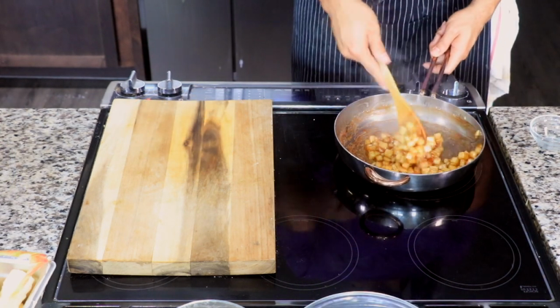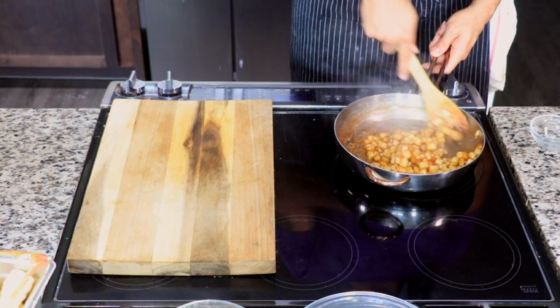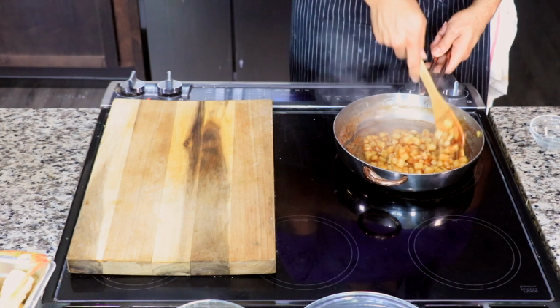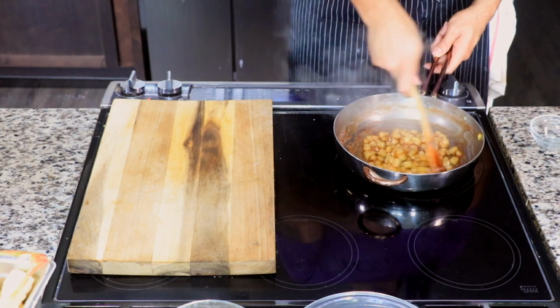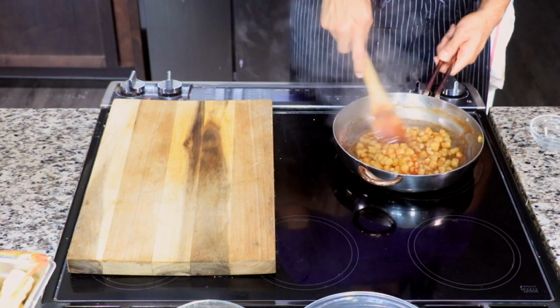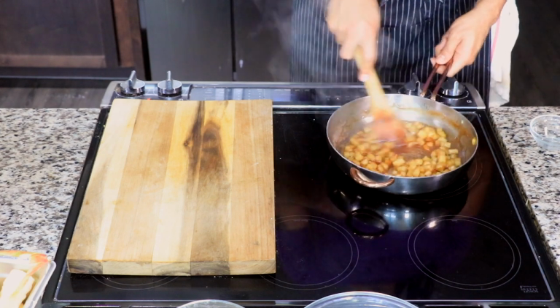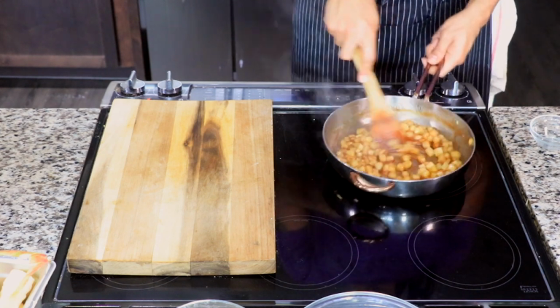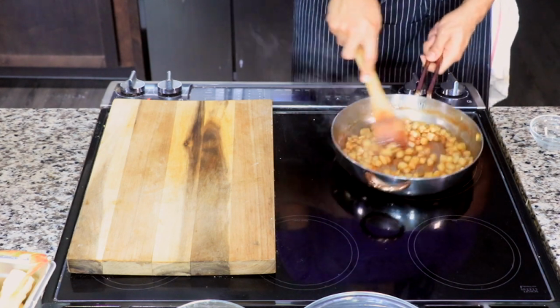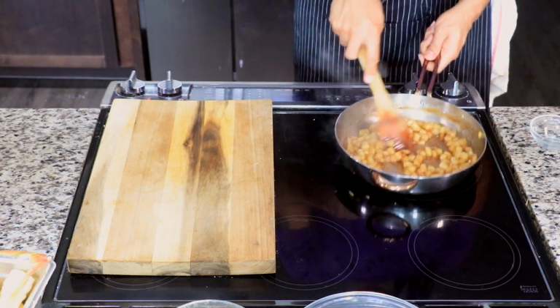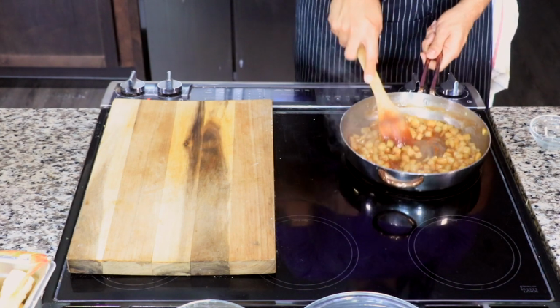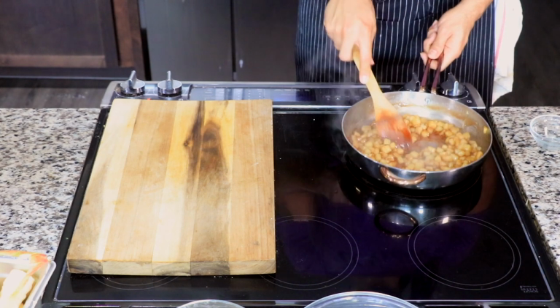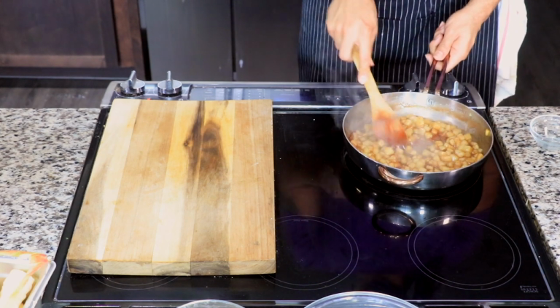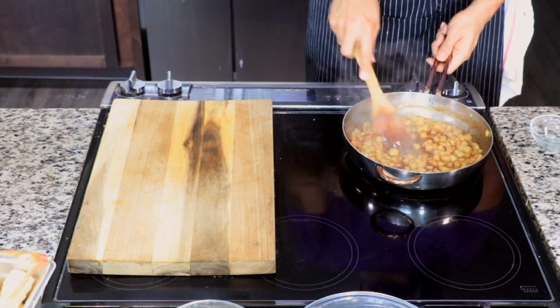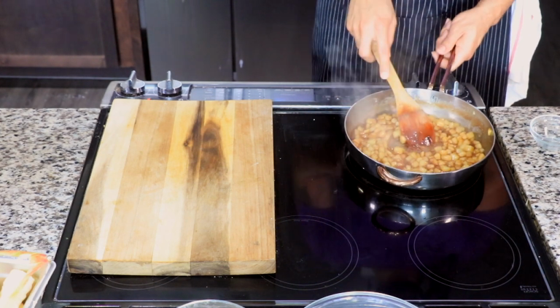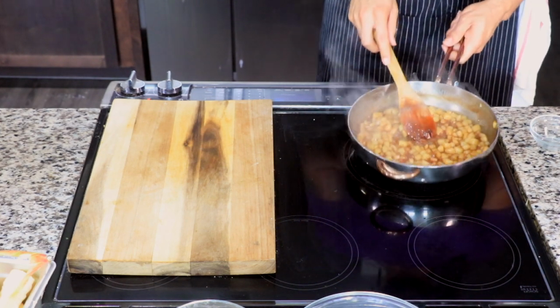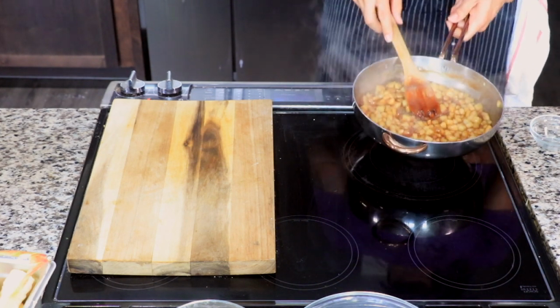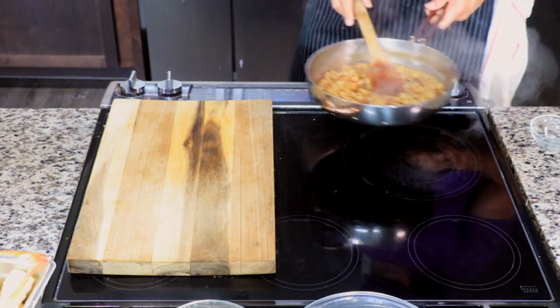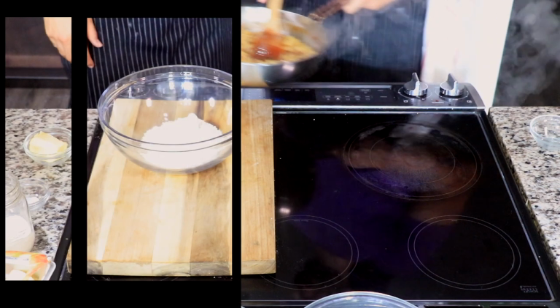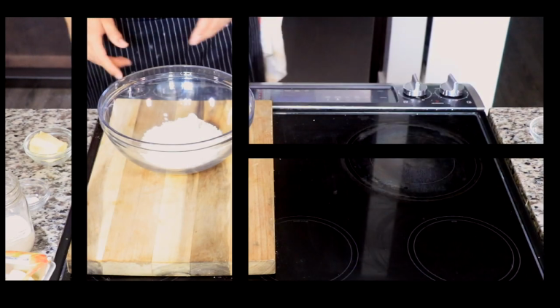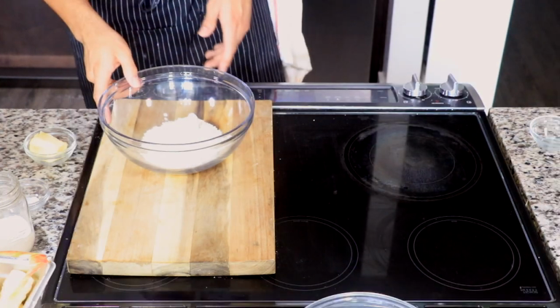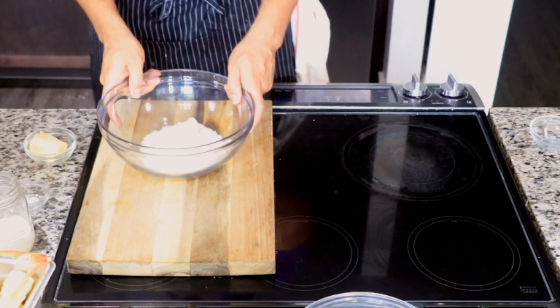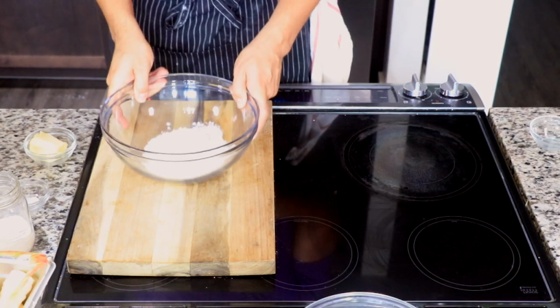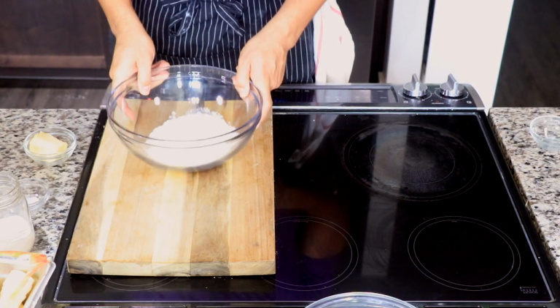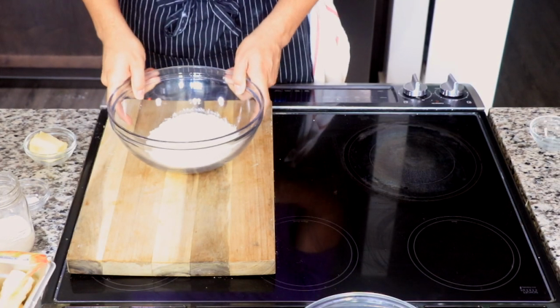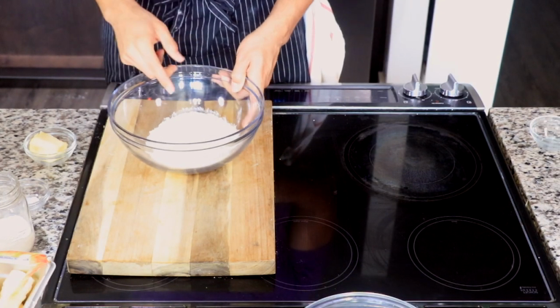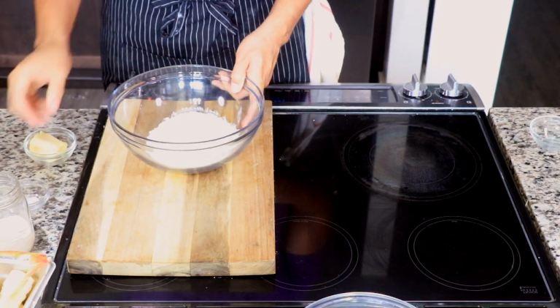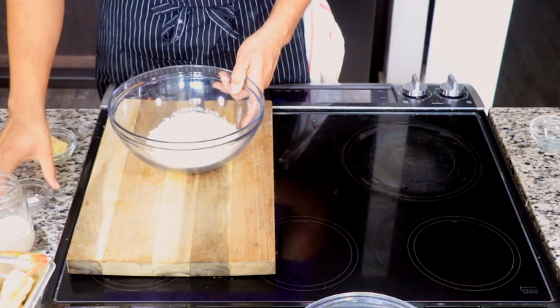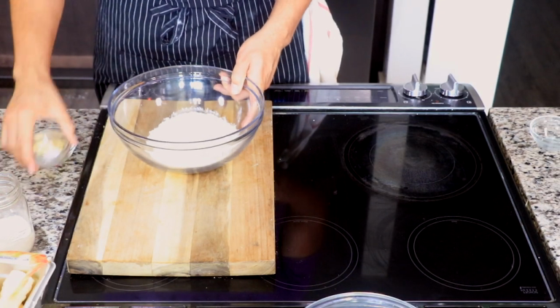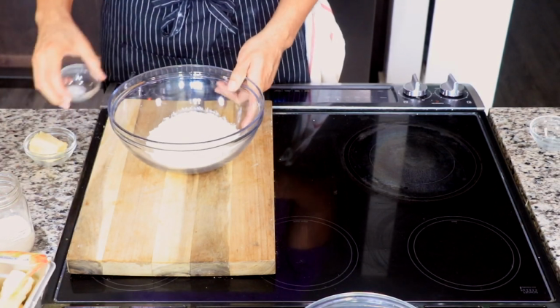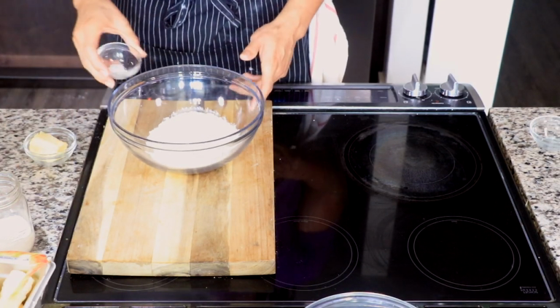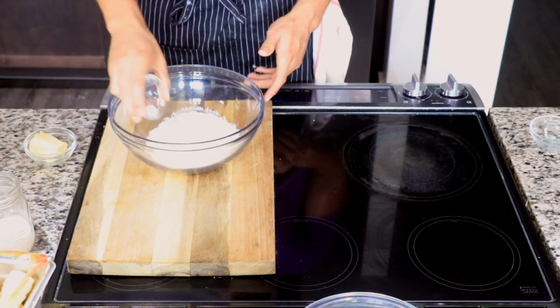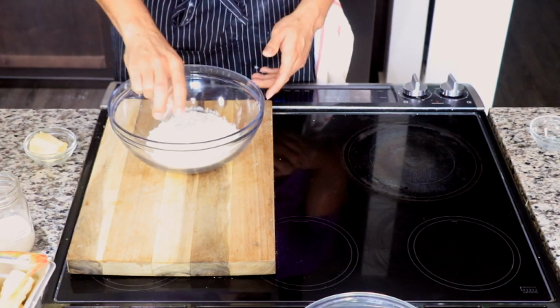After it cooks down for a few minutes as you constantly stir it, you'll notice that most of the liquid has evaporated and you're feeling this thick texture. Push that to the side and let it cool while we make our dough.